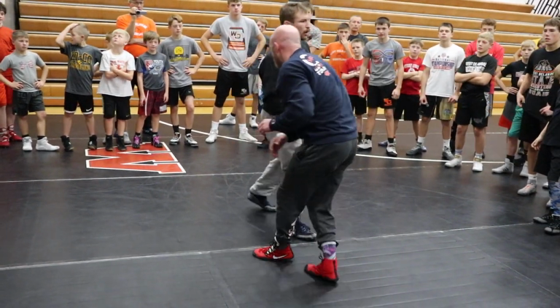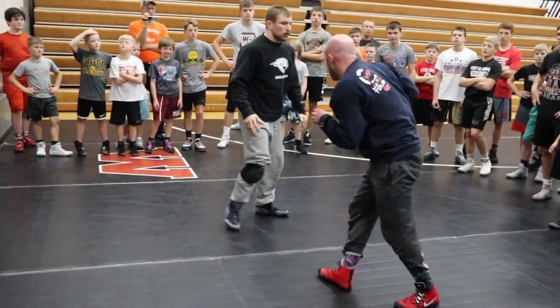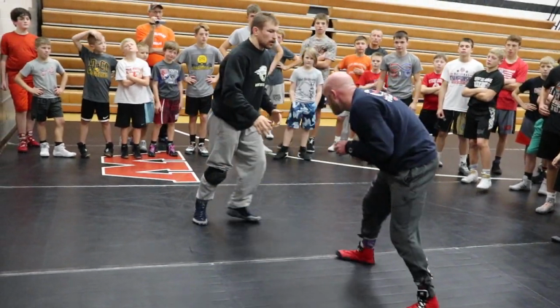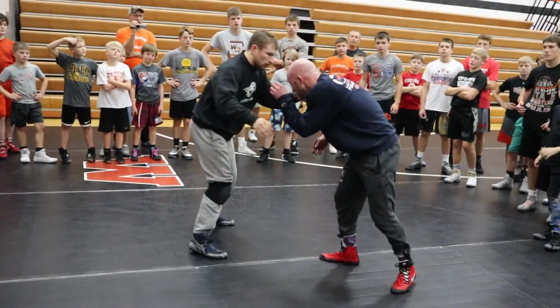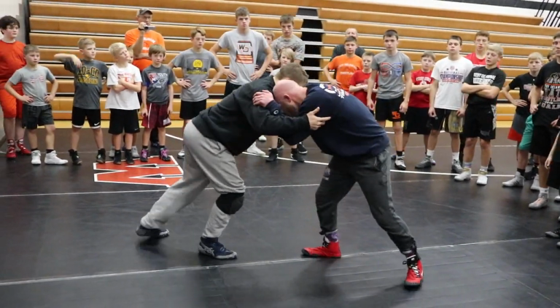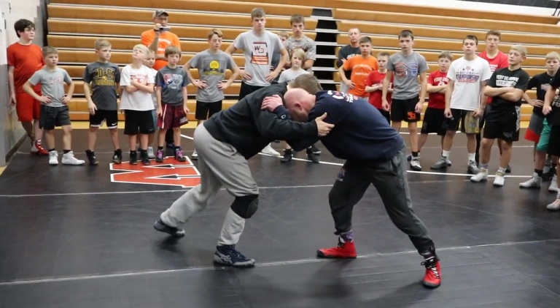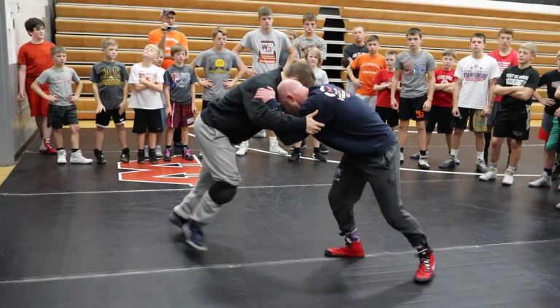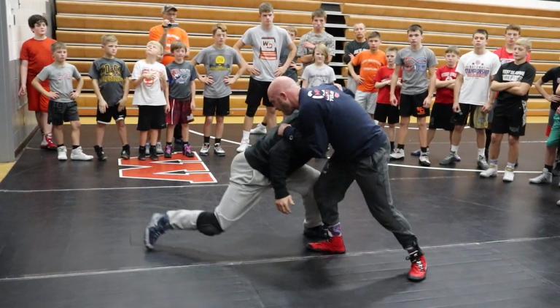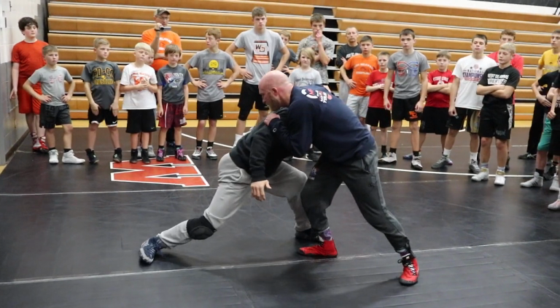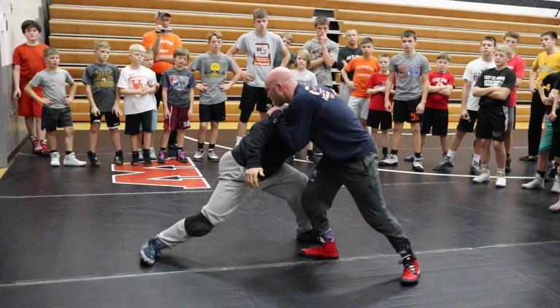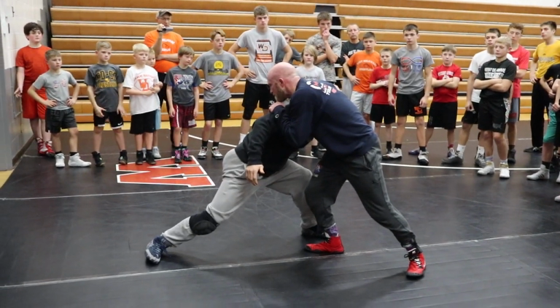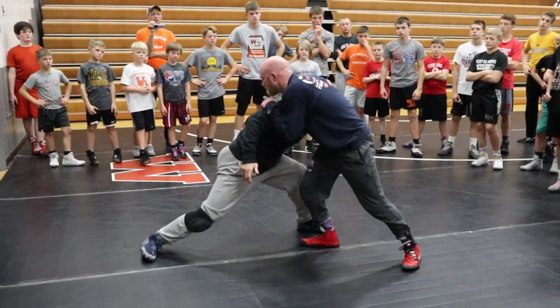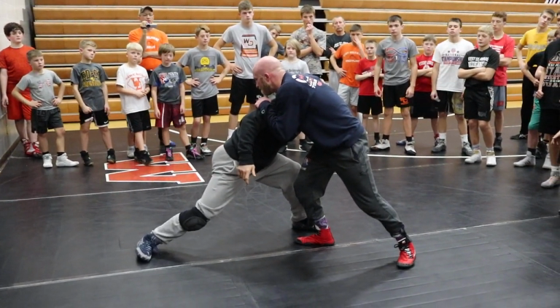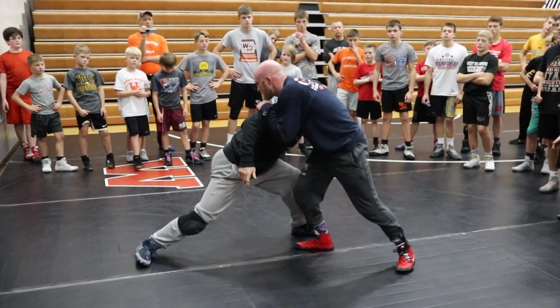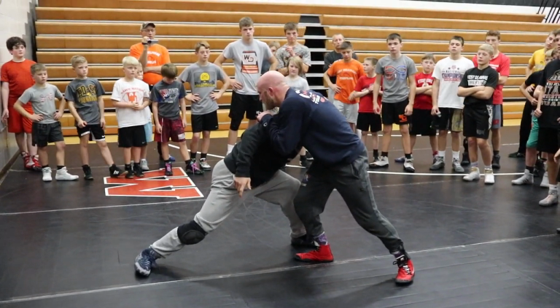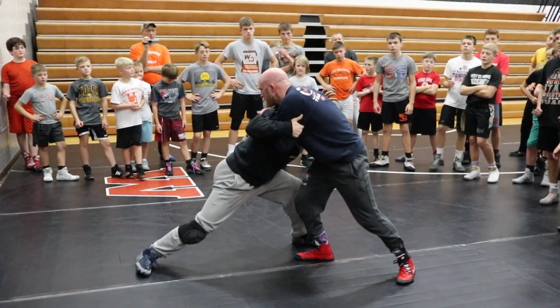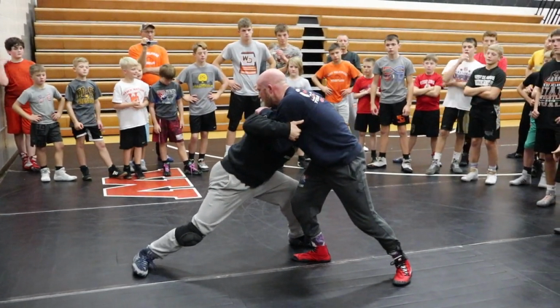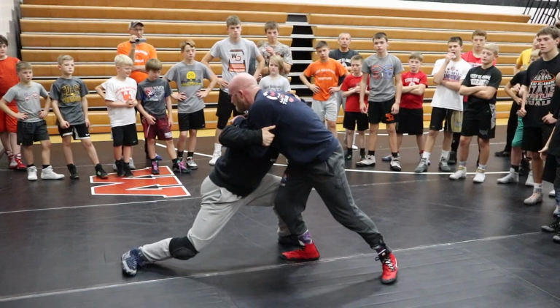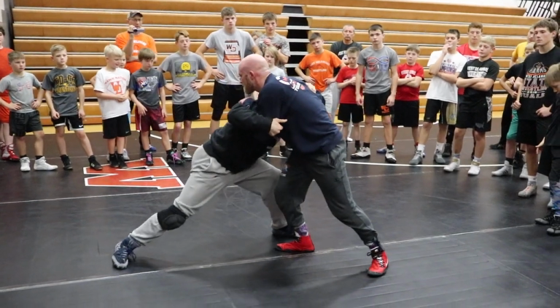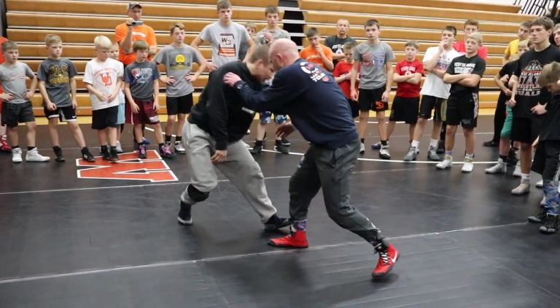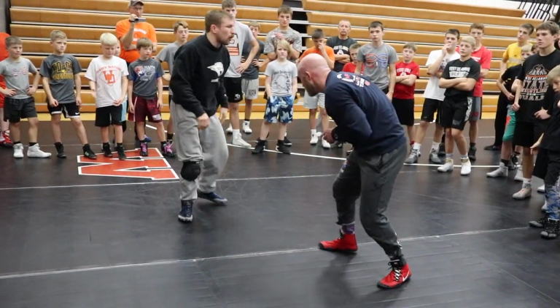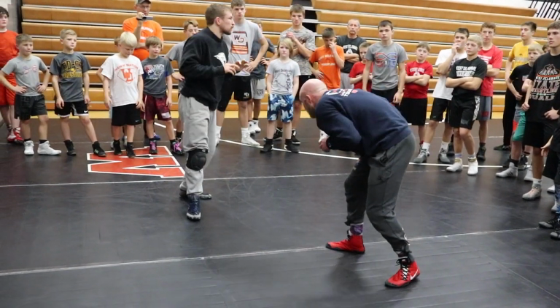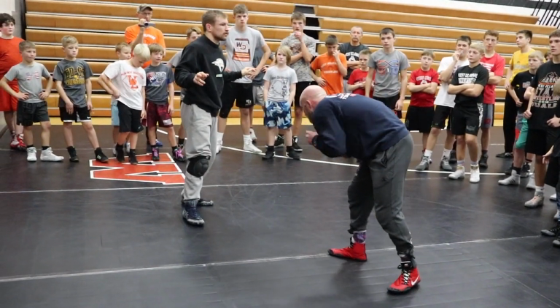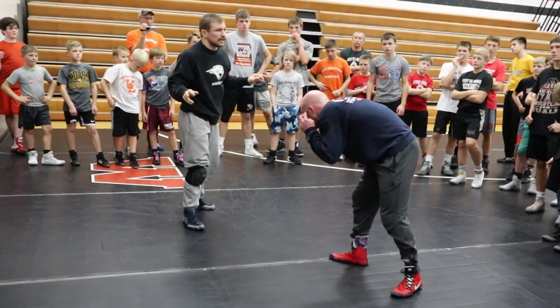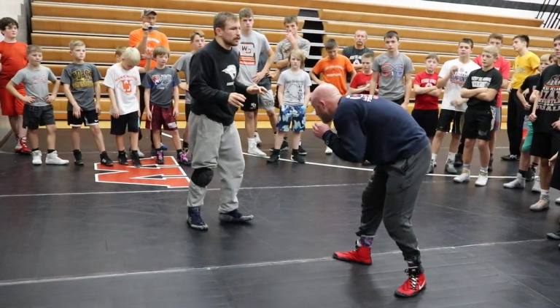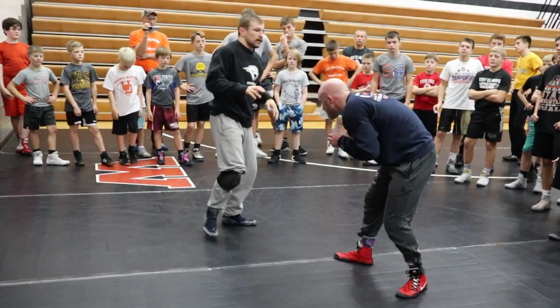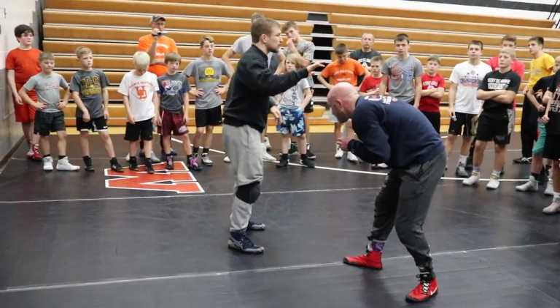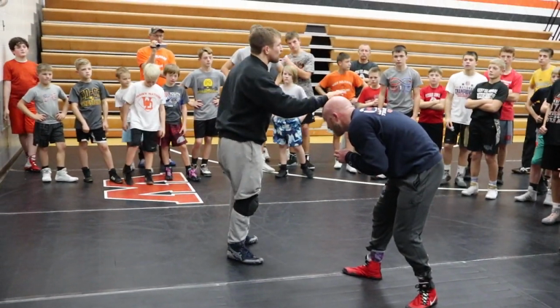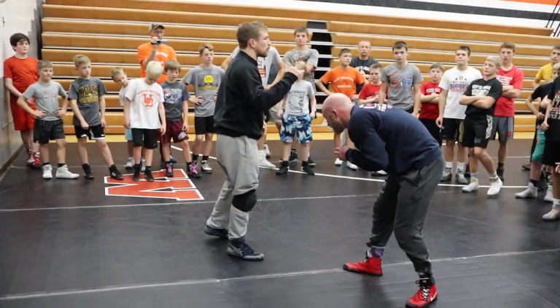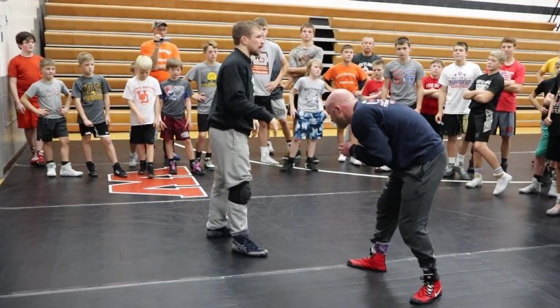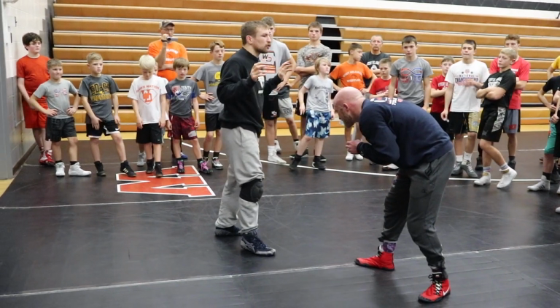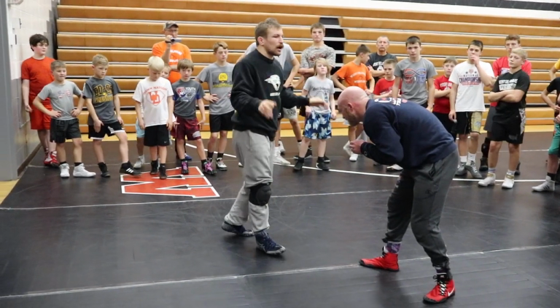We're too worried about holding on to this guy. We're doing our split step and we're getting stuck — arms getting stuck, trying to hold on and pull them over. It's just too hard, just release. Release everything. He's doing this out for me by pressuring. All I've got to do is let go.